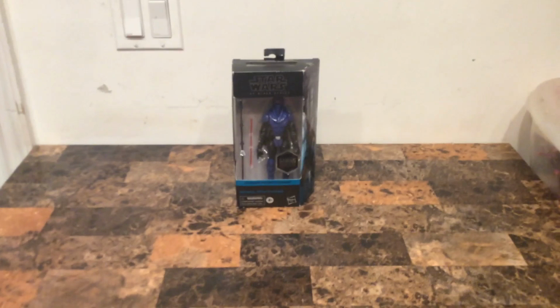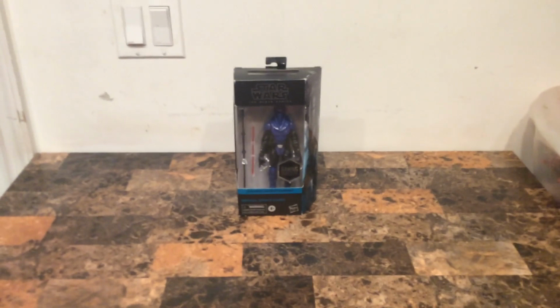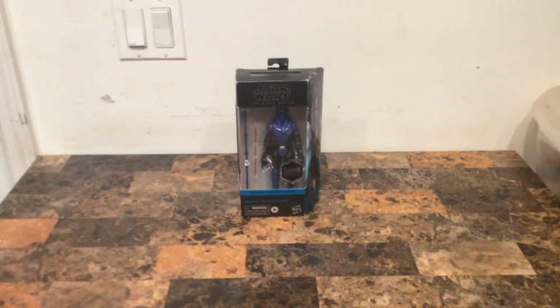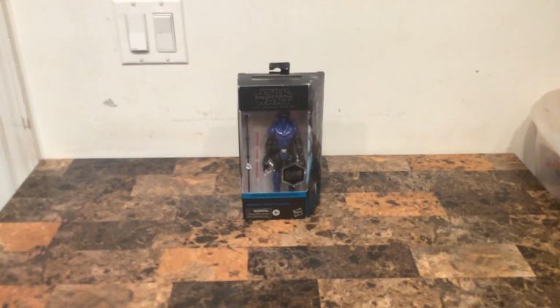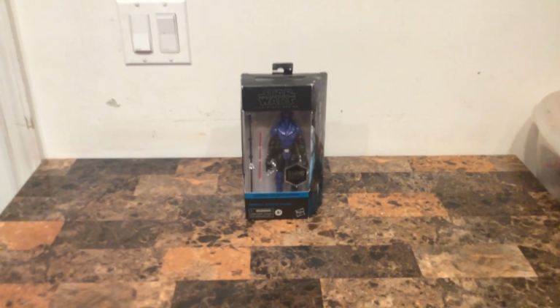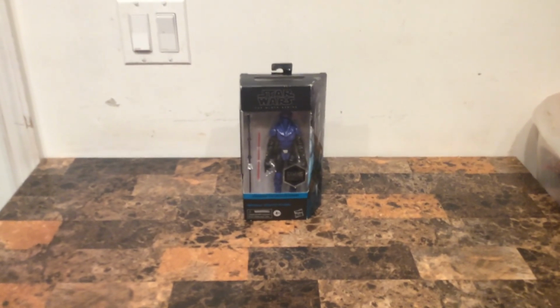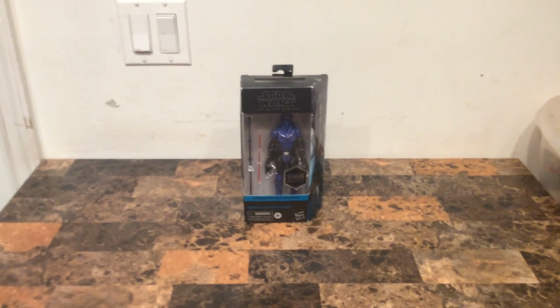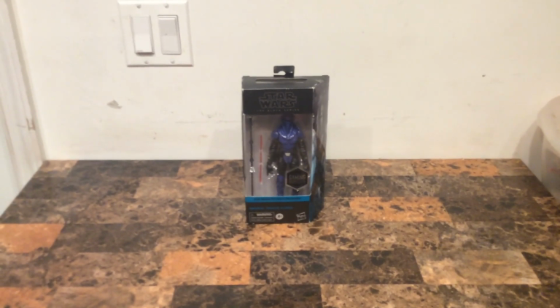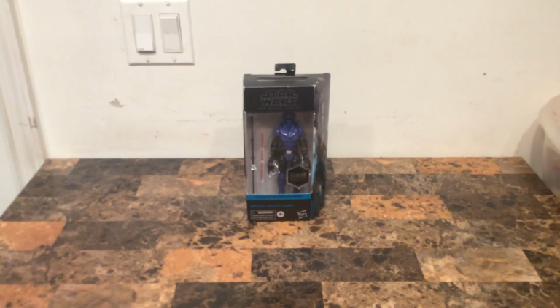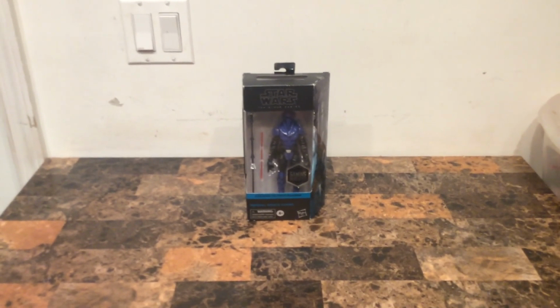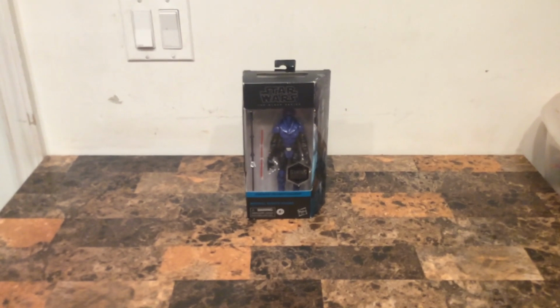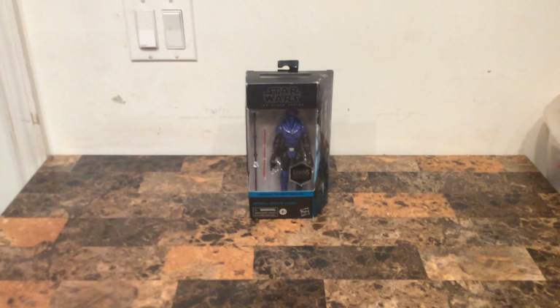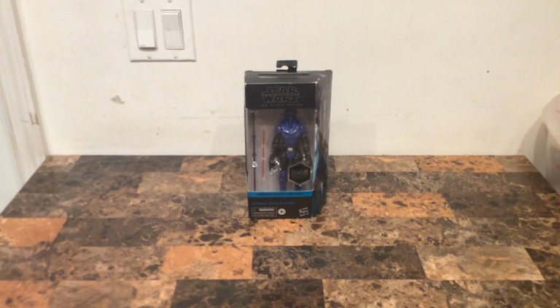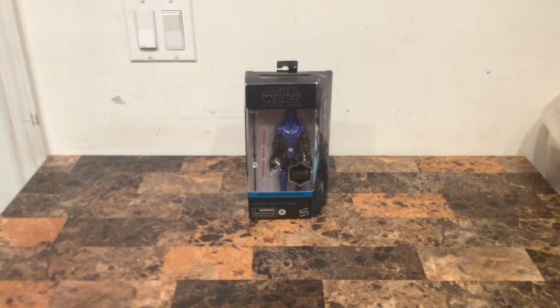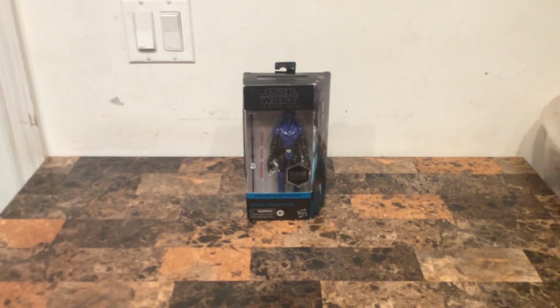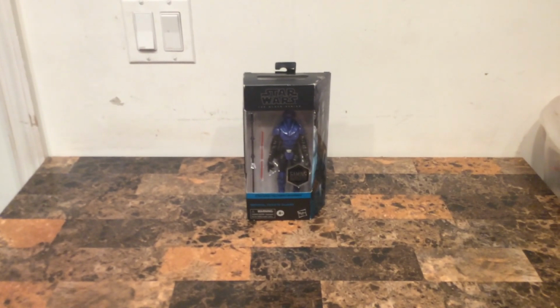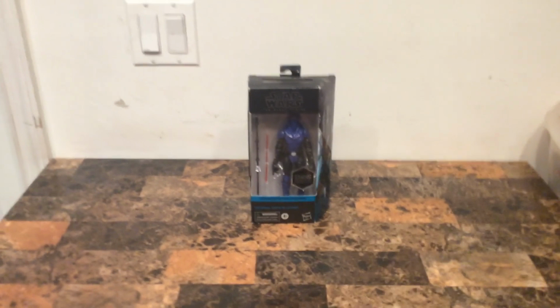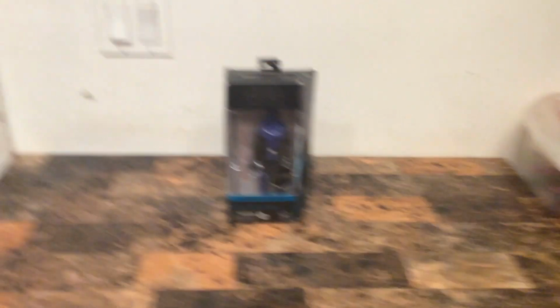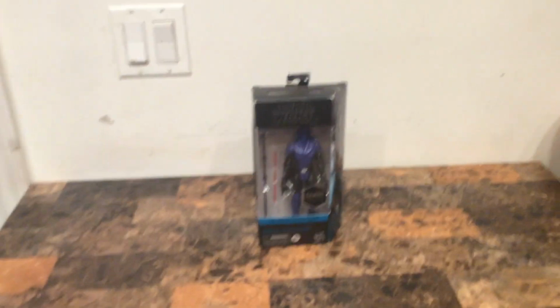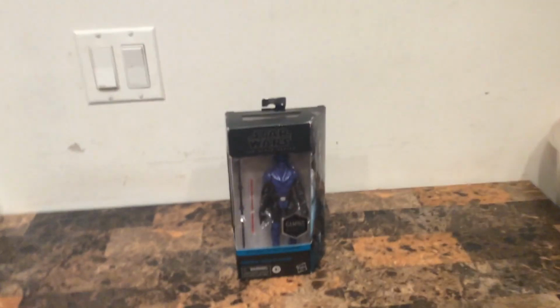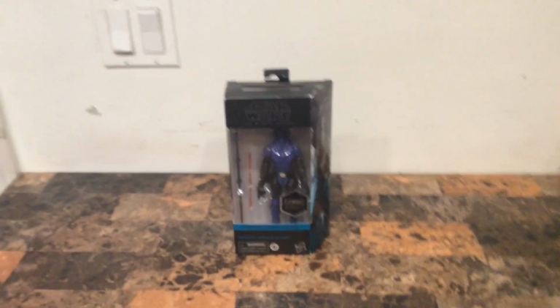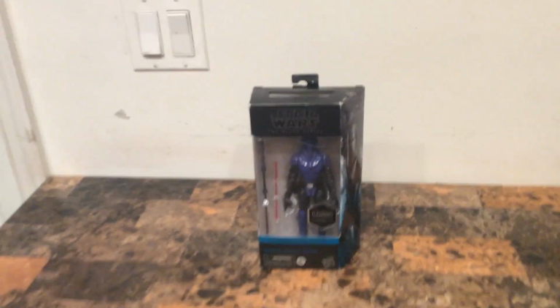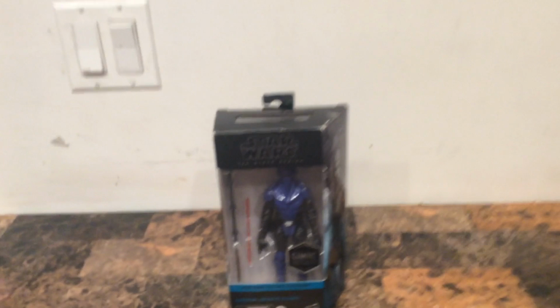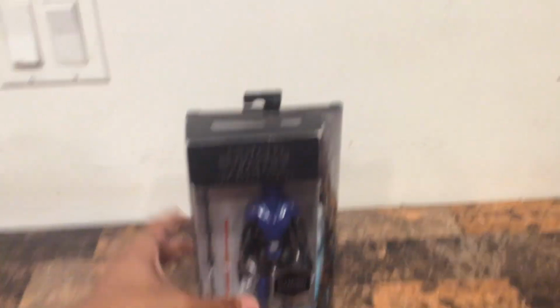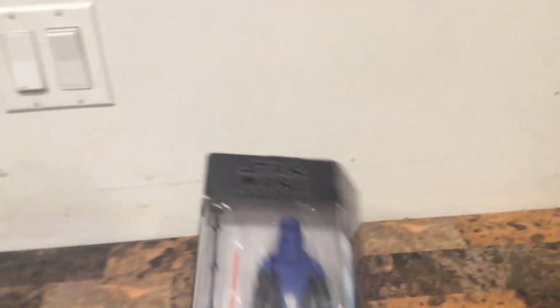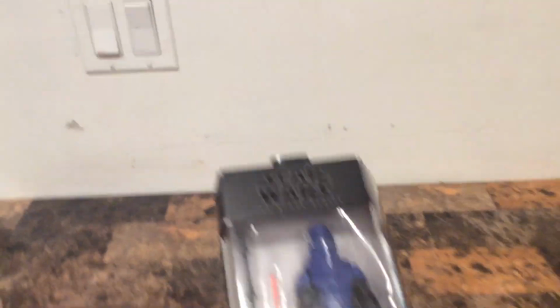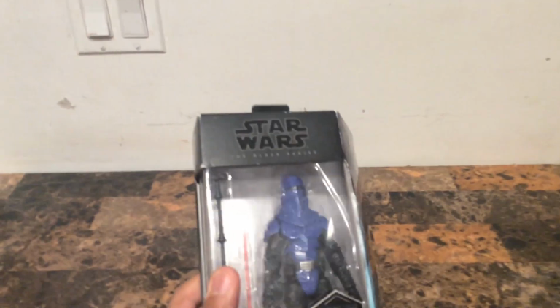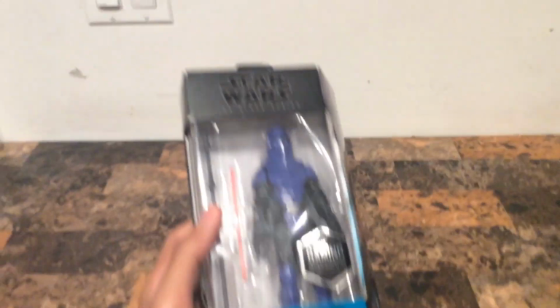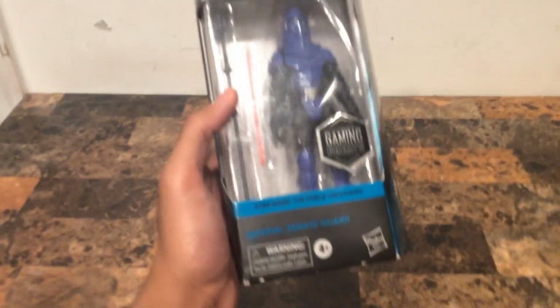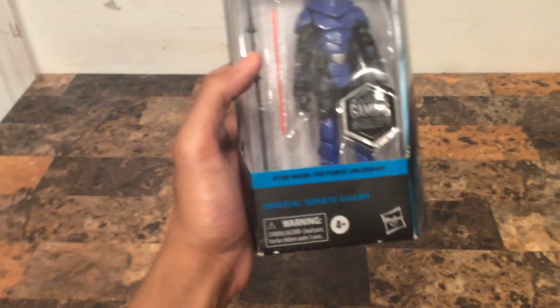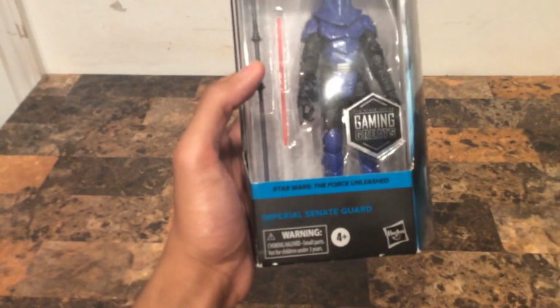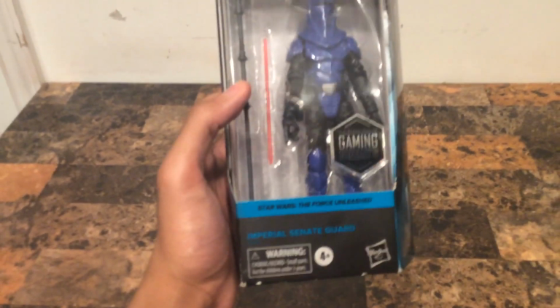Welcome back to another Star Wars Black Series review of the Black Series Gaming Greats, known as the Star Wars Imperial Center God of the Black Series. Right here is my personal favorite action figure because it's called the Imperial Center God.